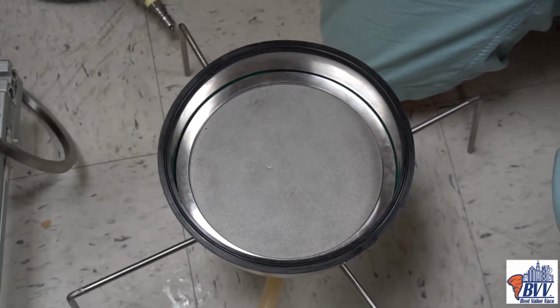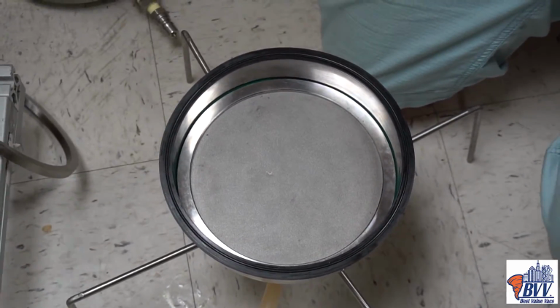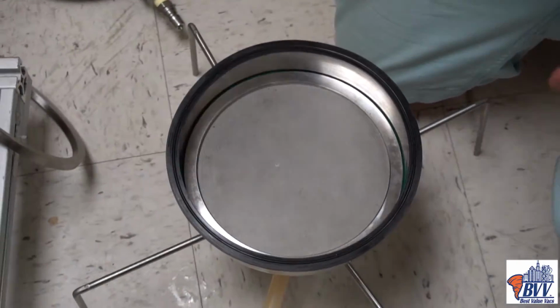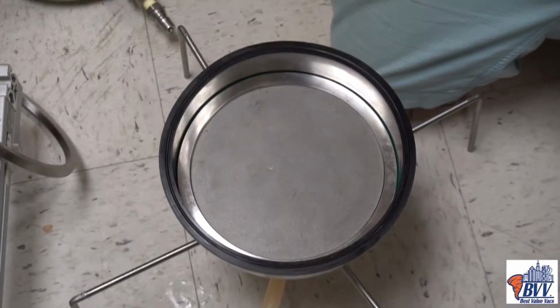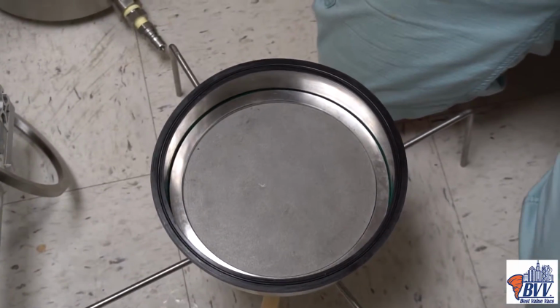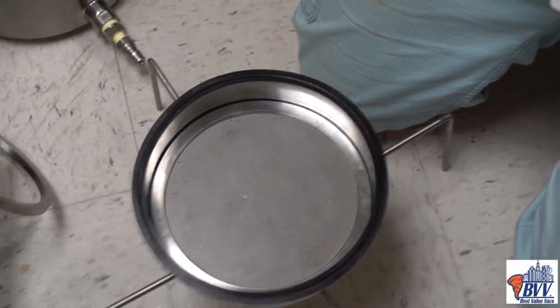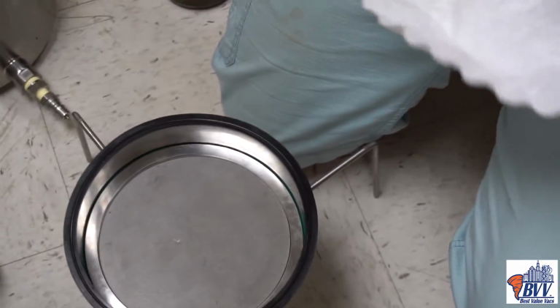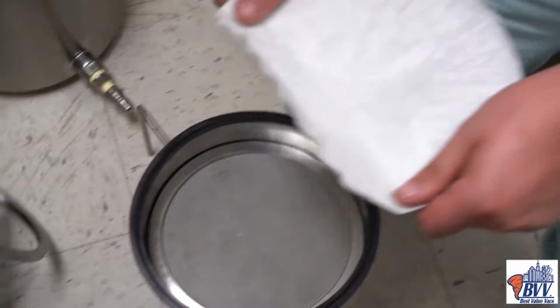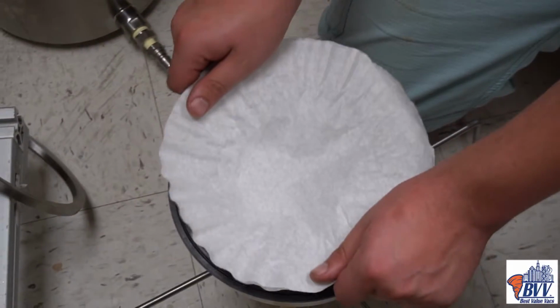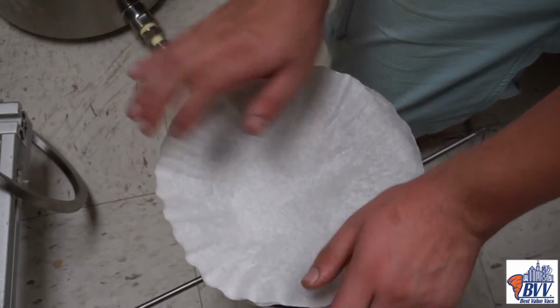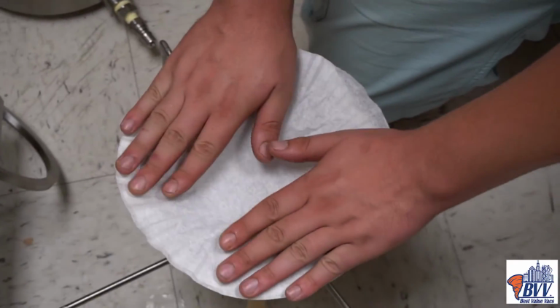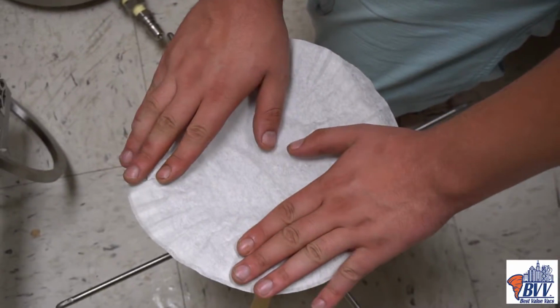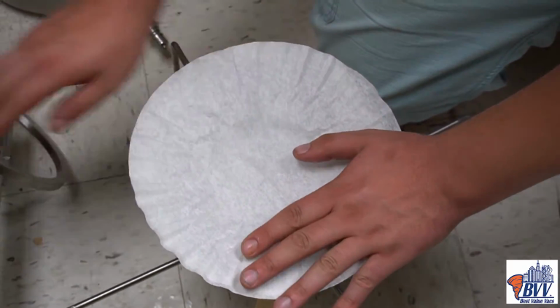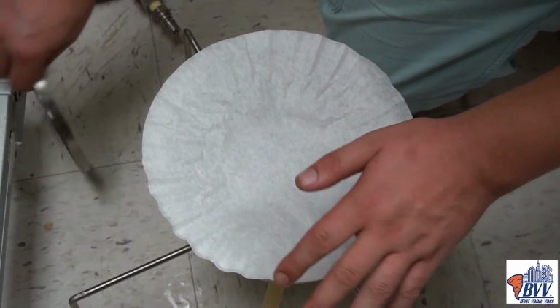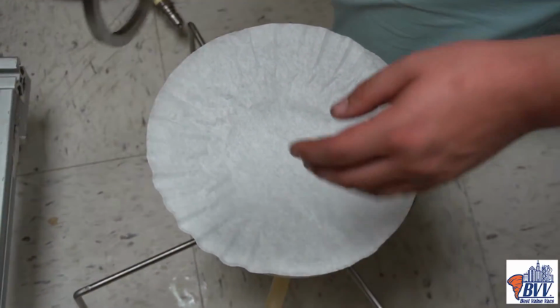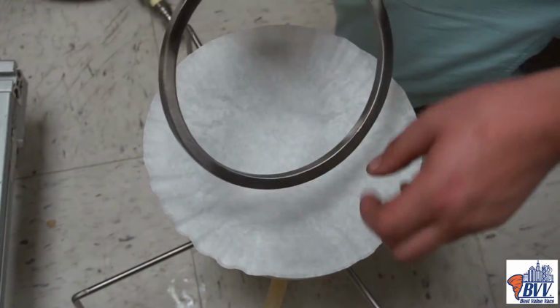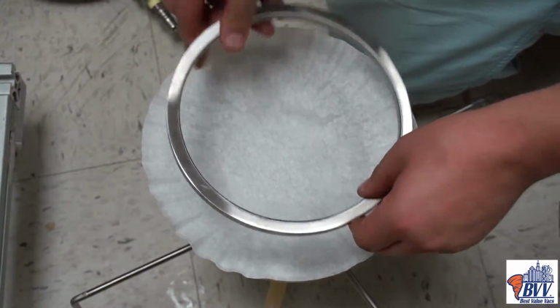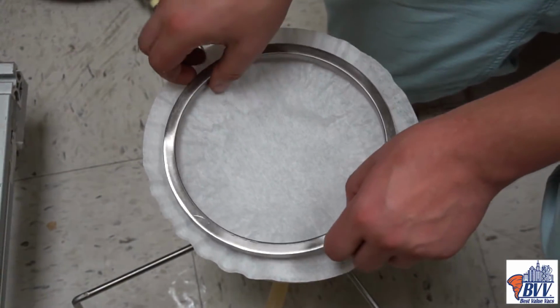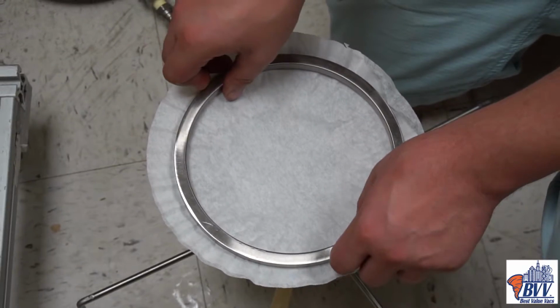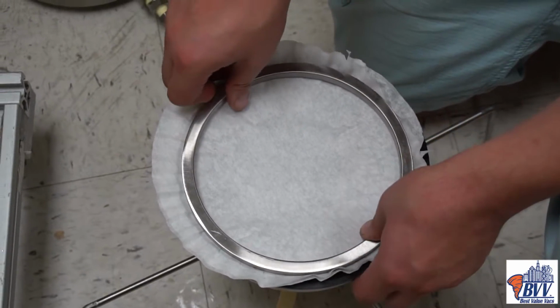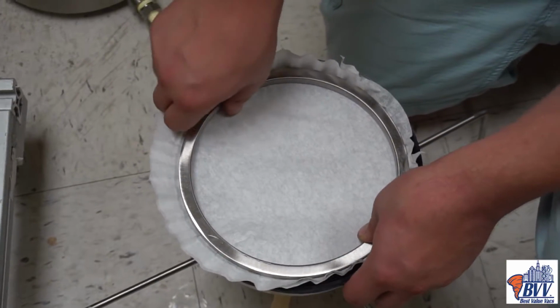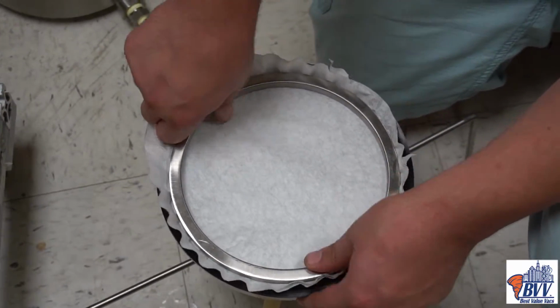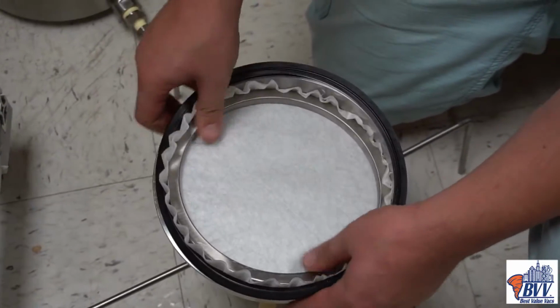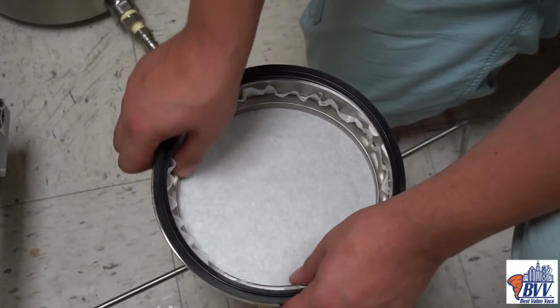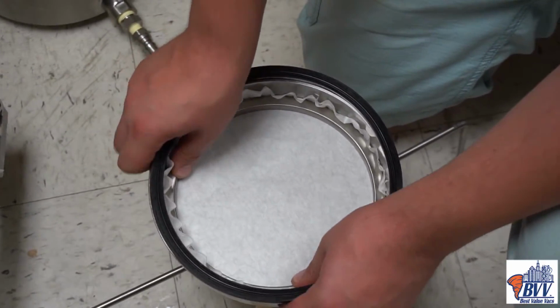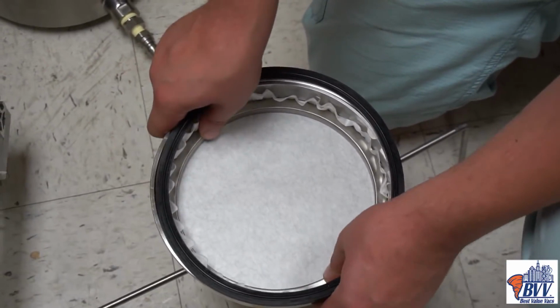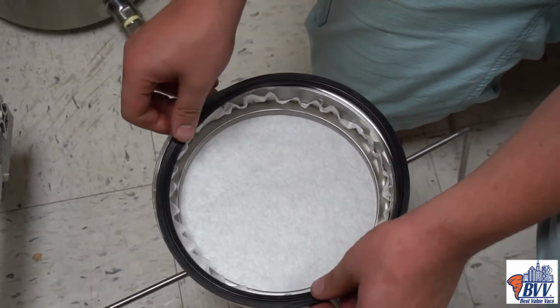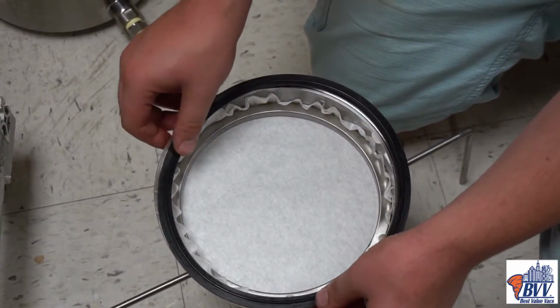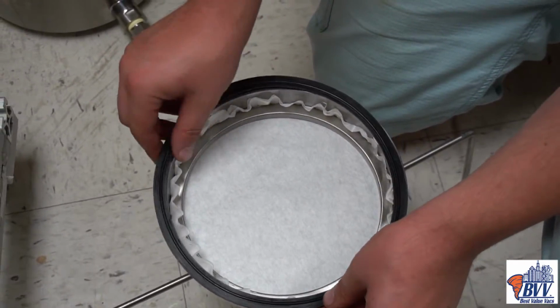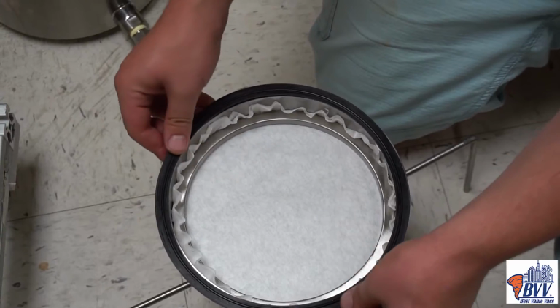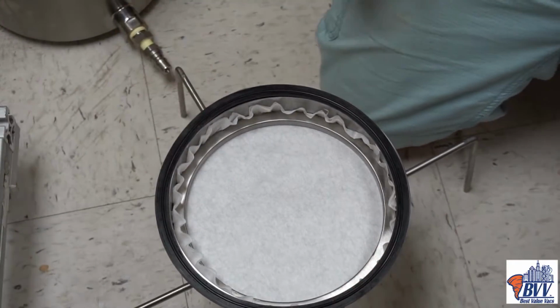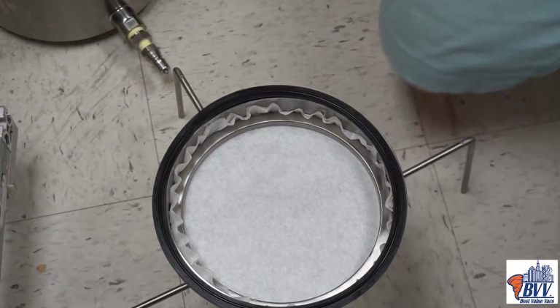It is recommended to use a paper filter over the top of the centered metal disc. This will prevent as much clogging as possible and give more longevity on the filter disc before cleaning.